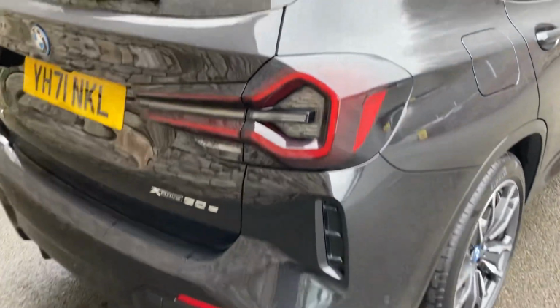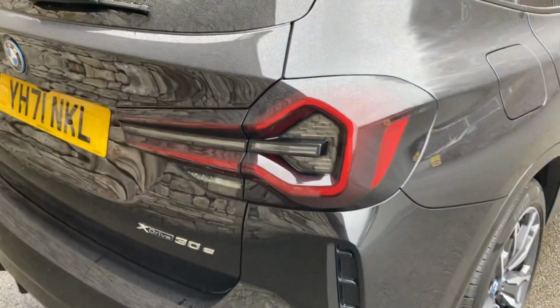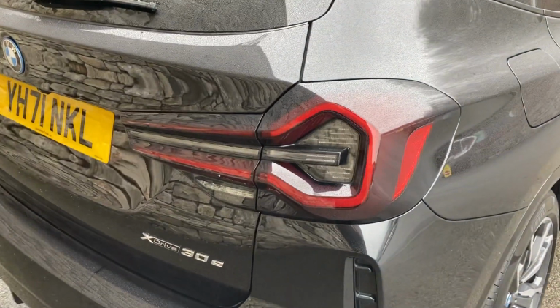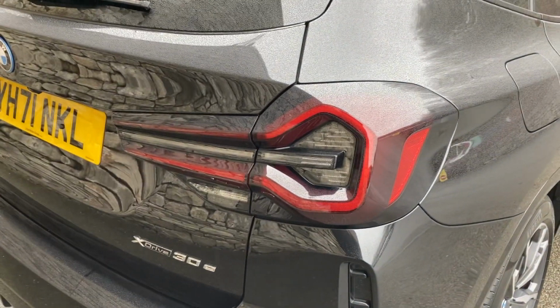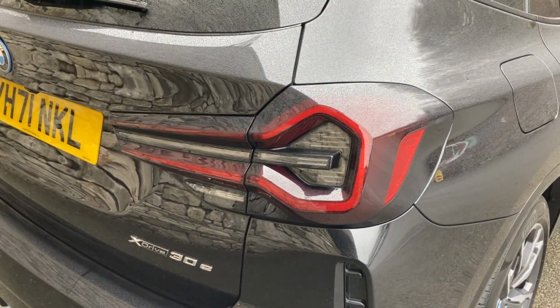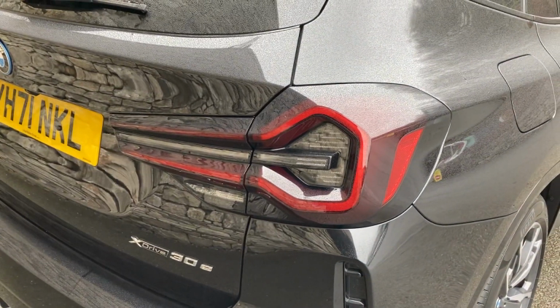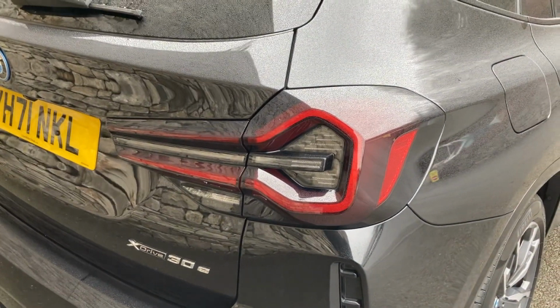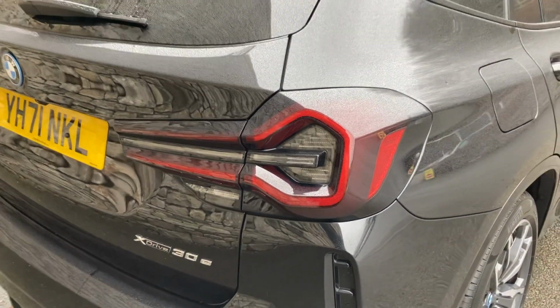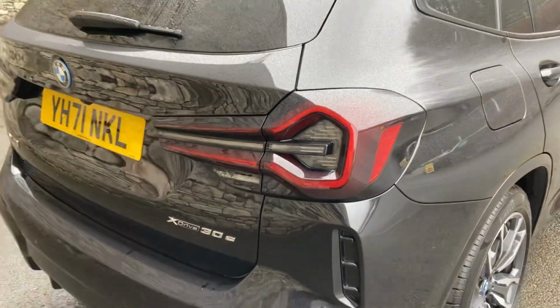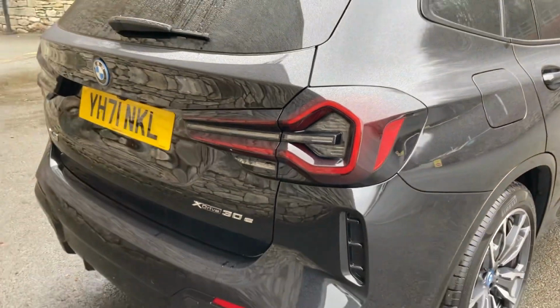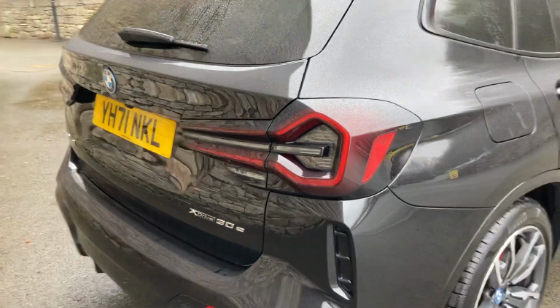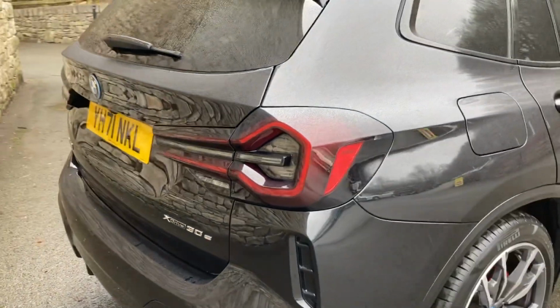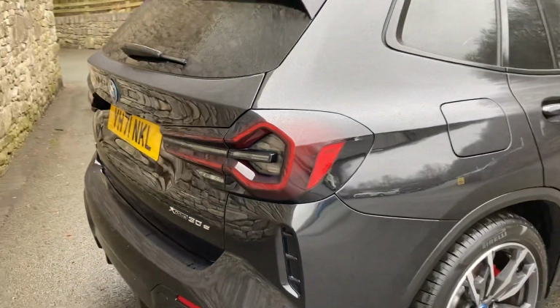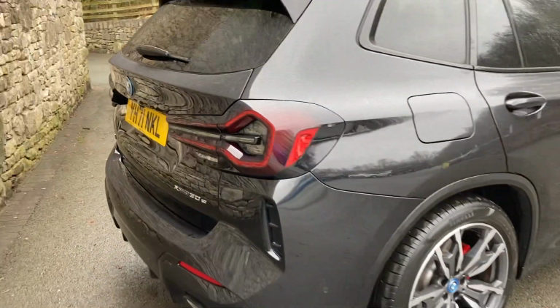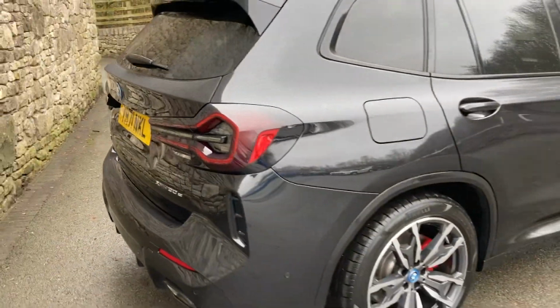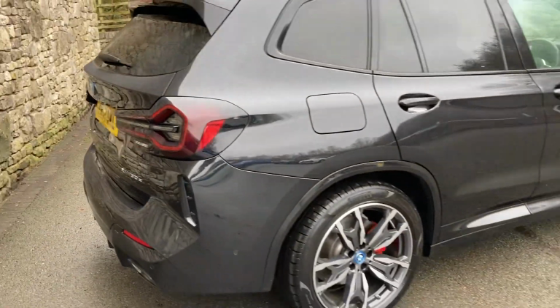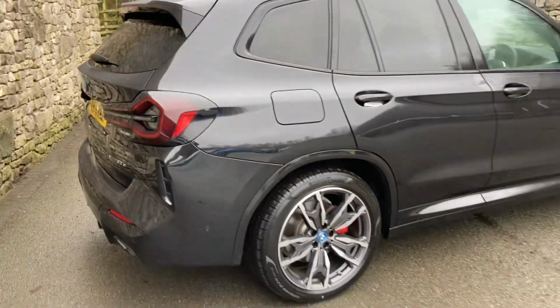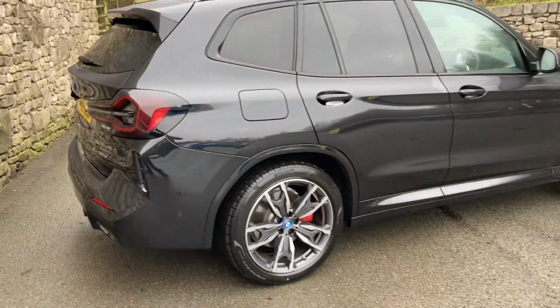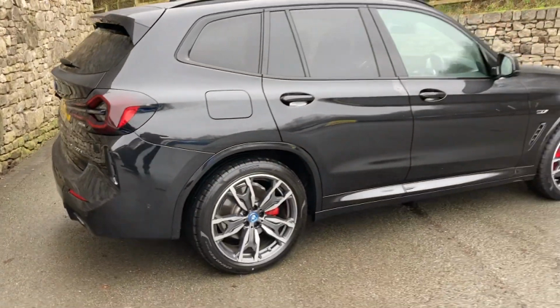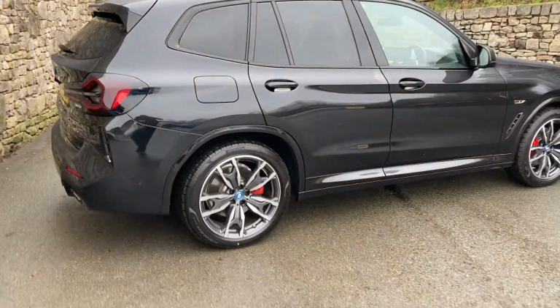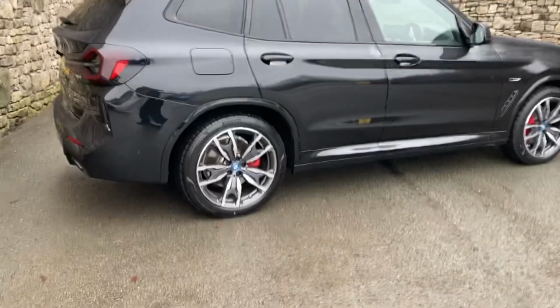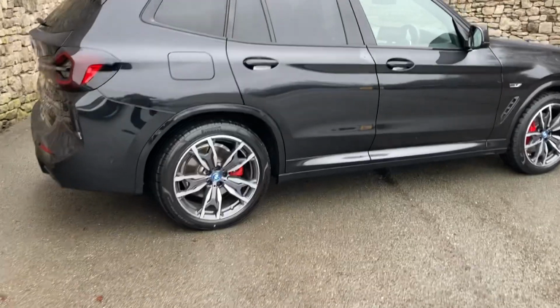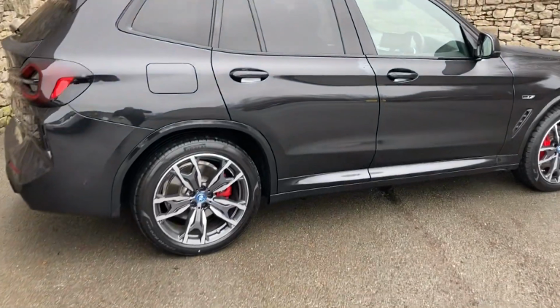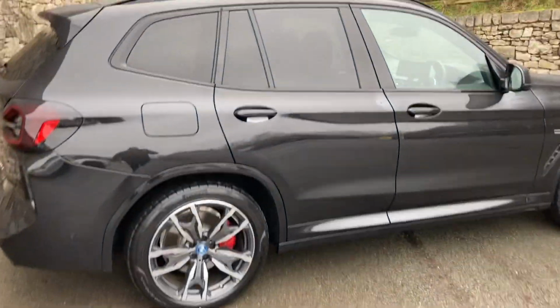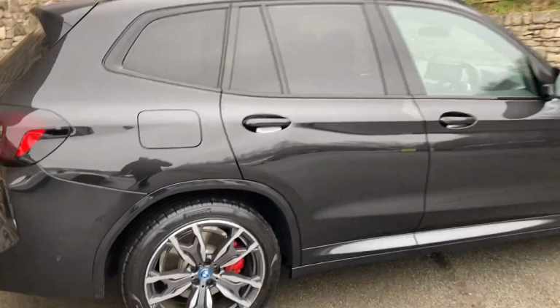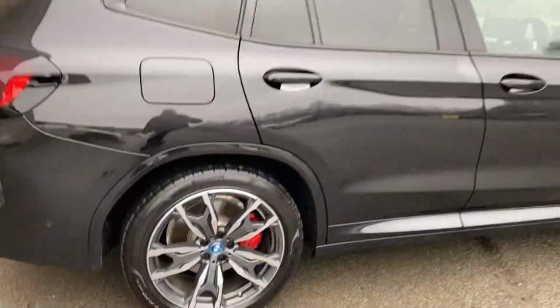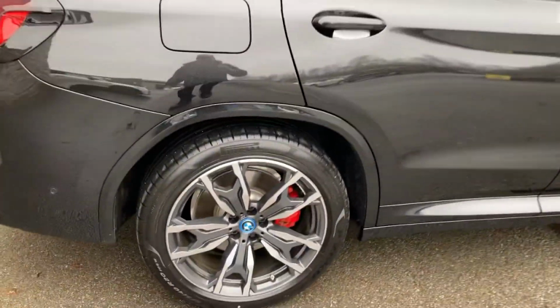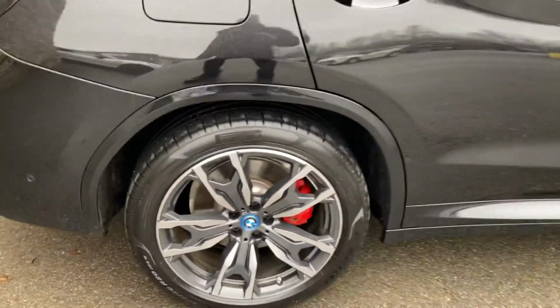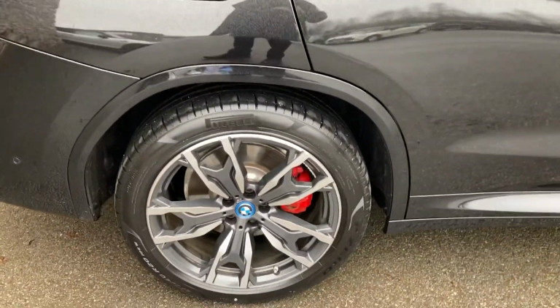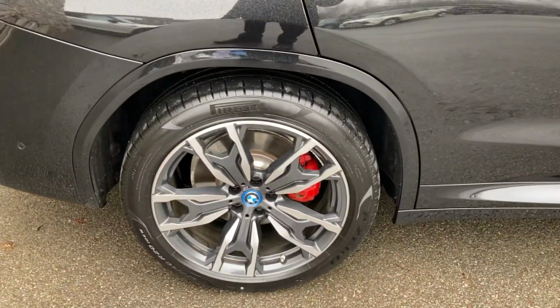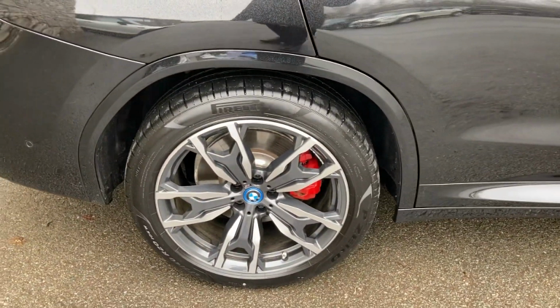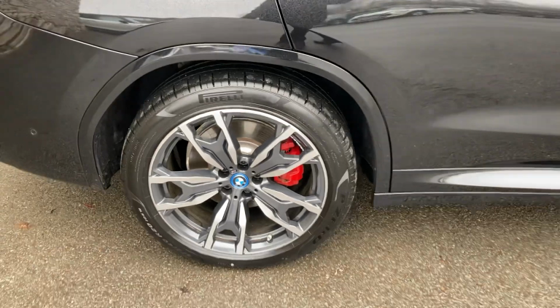But the biggest change for me is the rear lights — three-dimensional rear lights, which I think look a lot better than the previous ones. Spec-wise we've got the M Sport Pro pack, which gives us things like the sun protection and the bigger wheels — 20-inch diamond cut wheels.